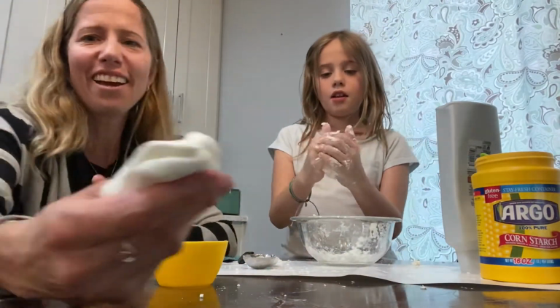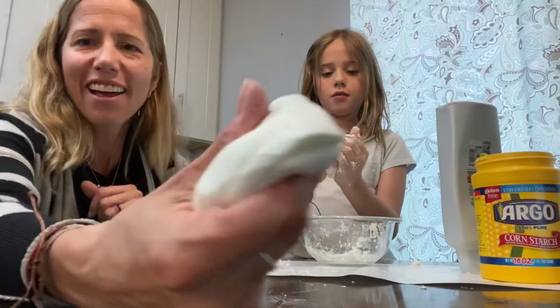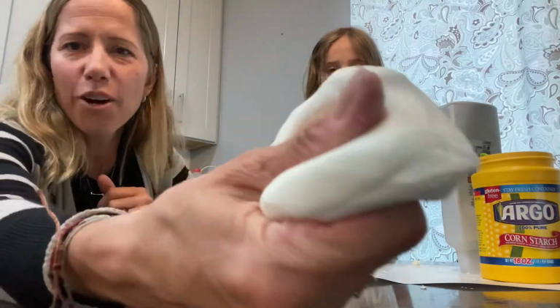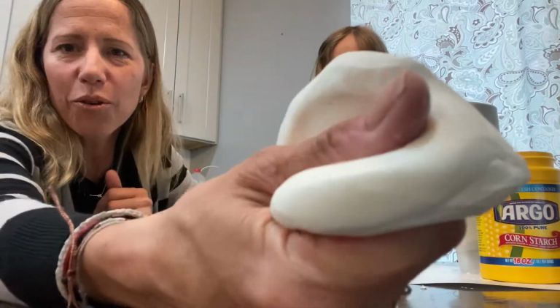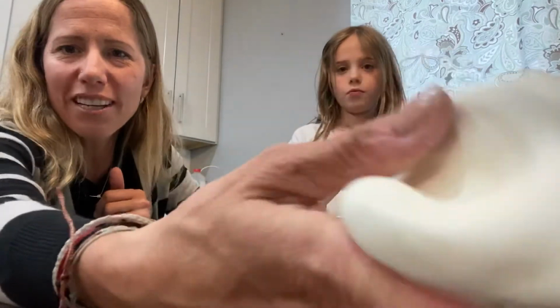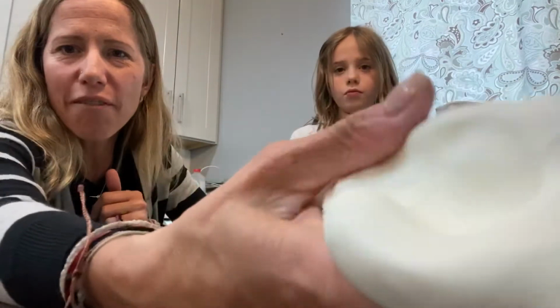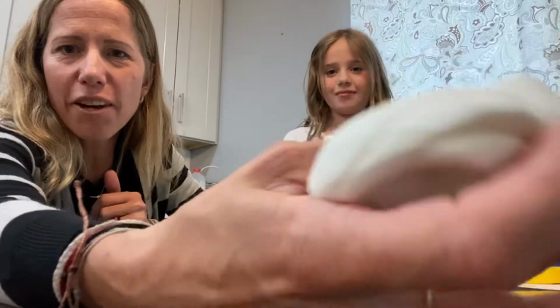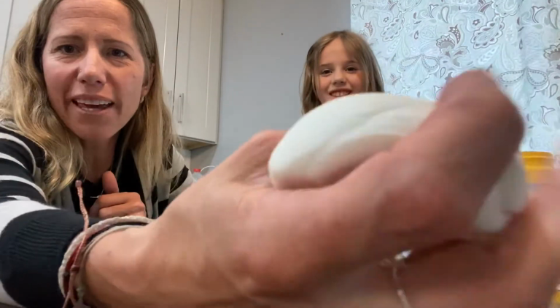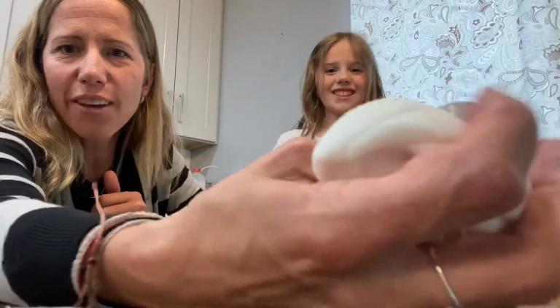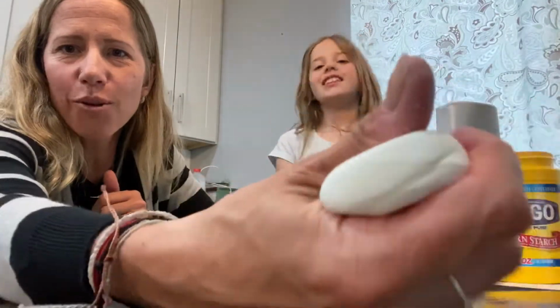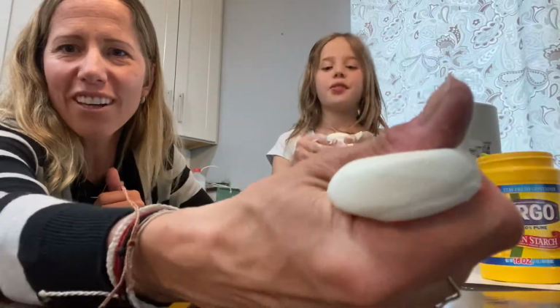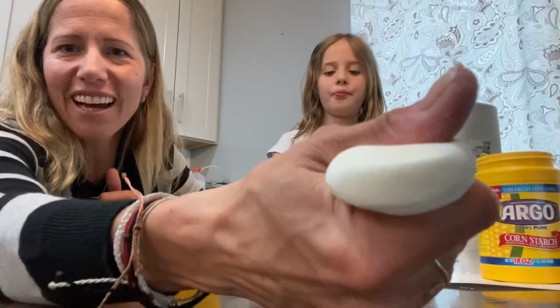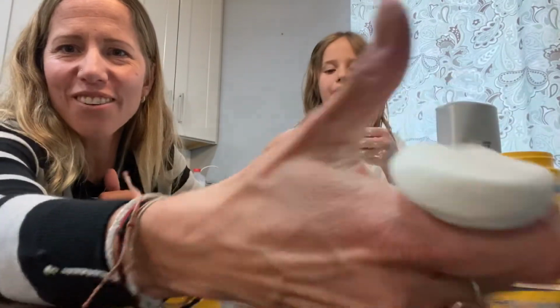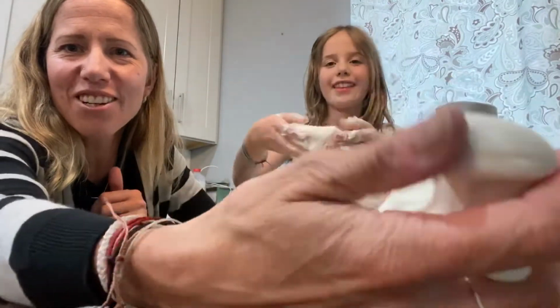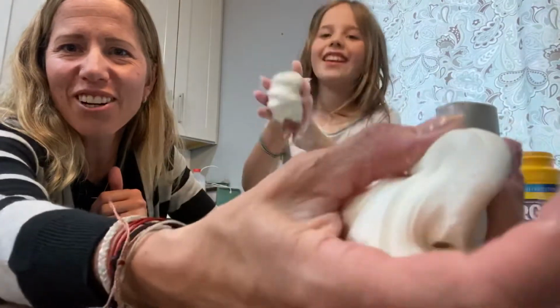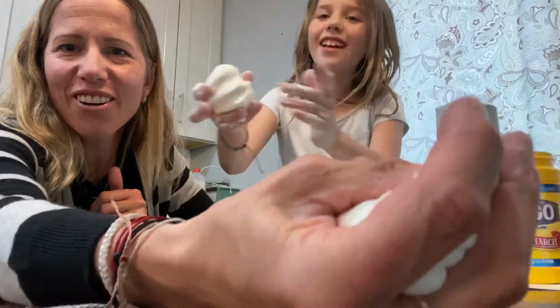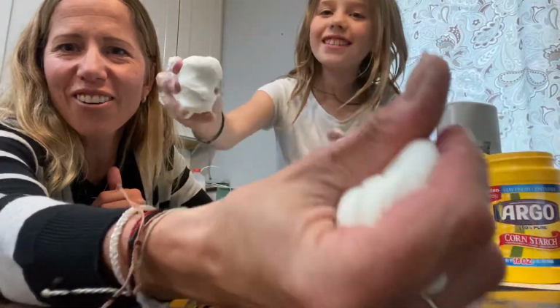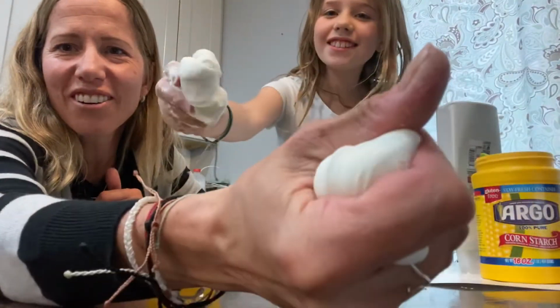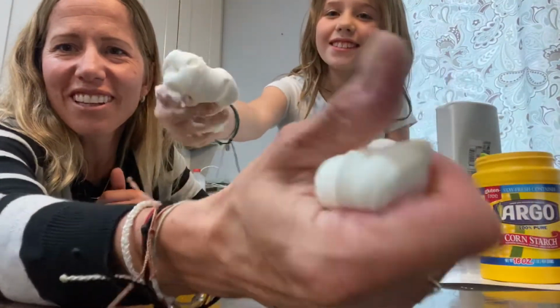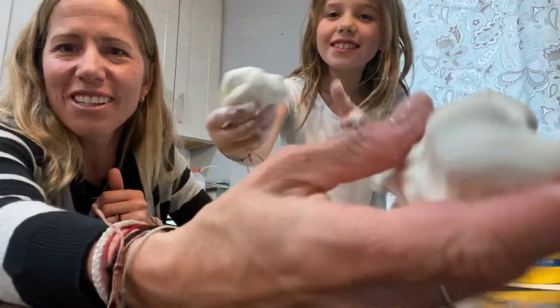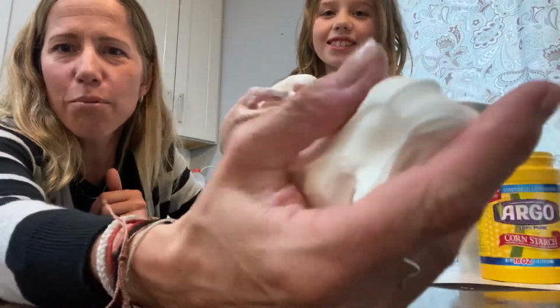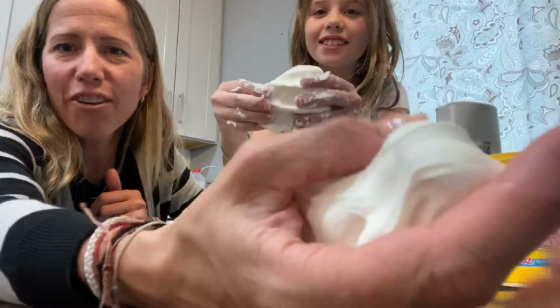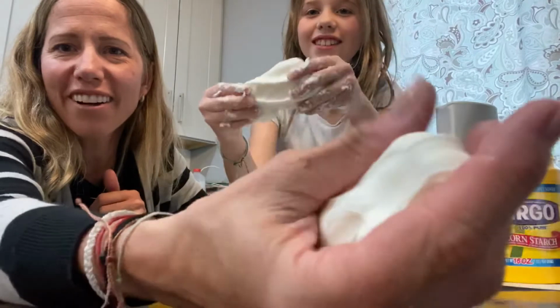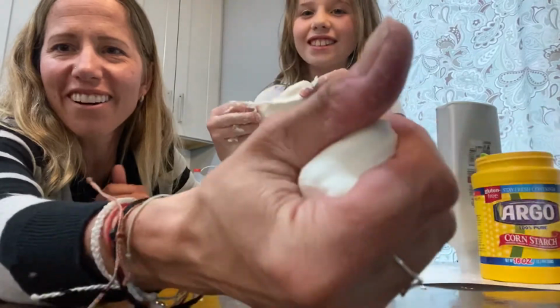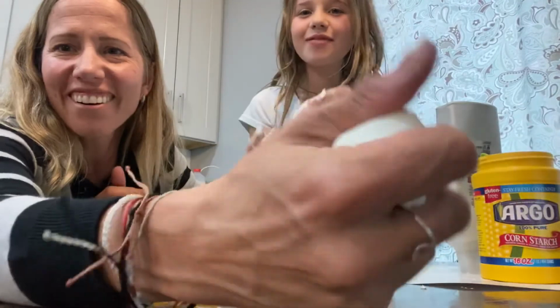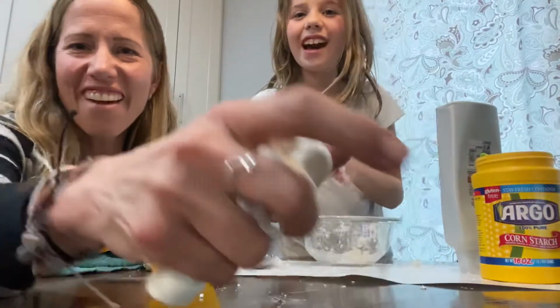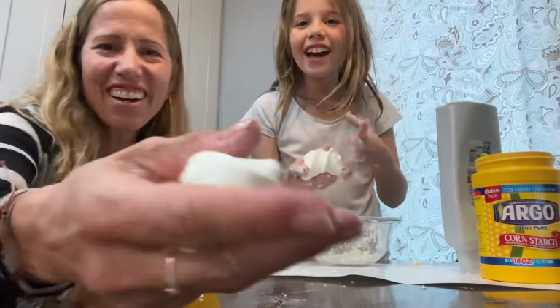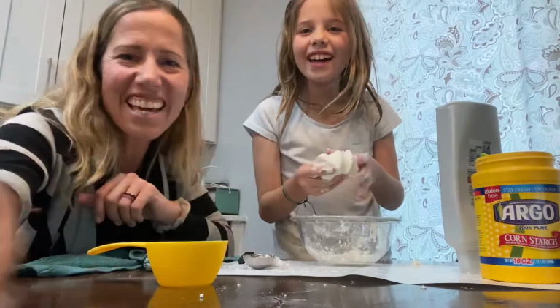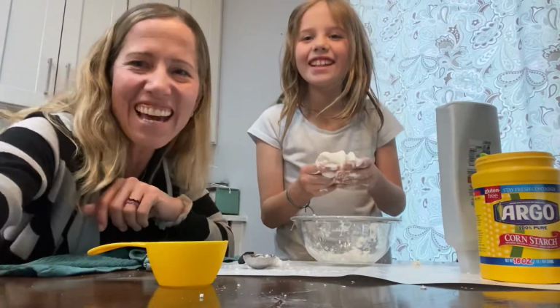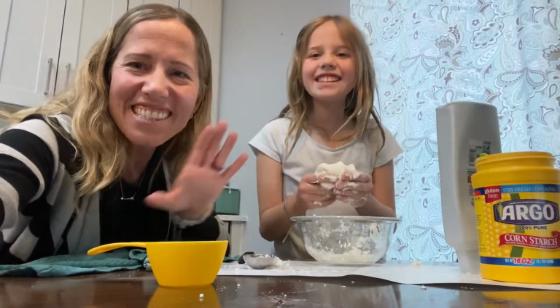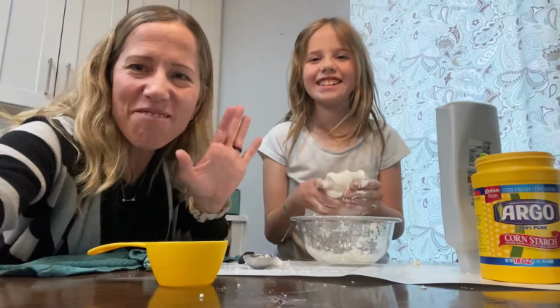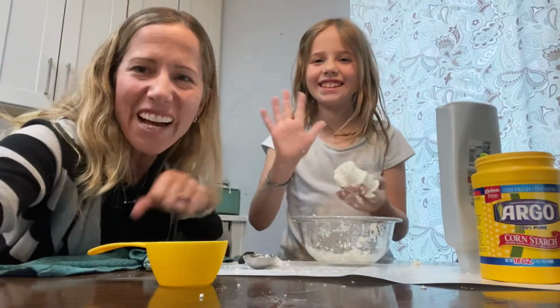I hope you guys have fun making your cloud dough — super fun. Have a great day, guys. Bye.